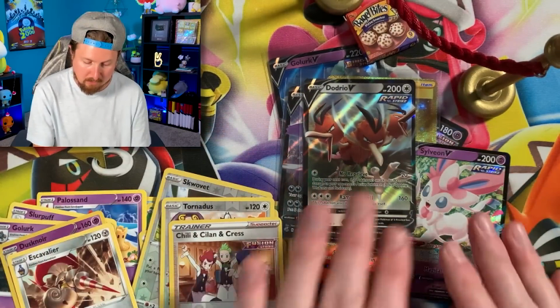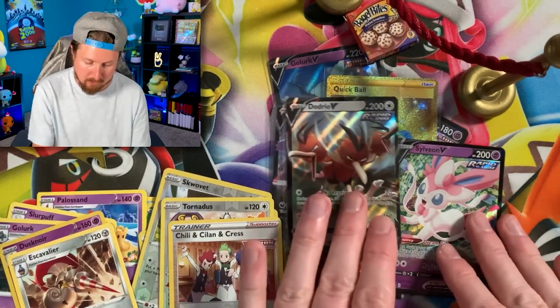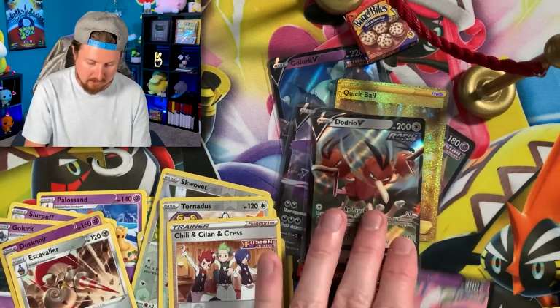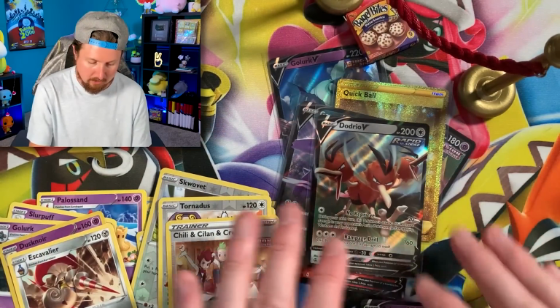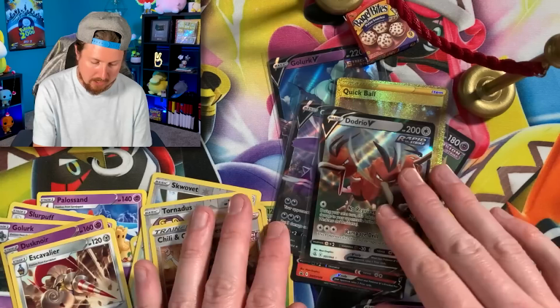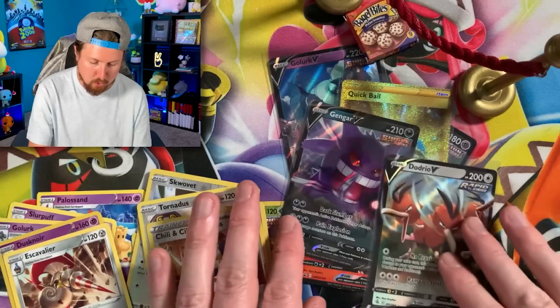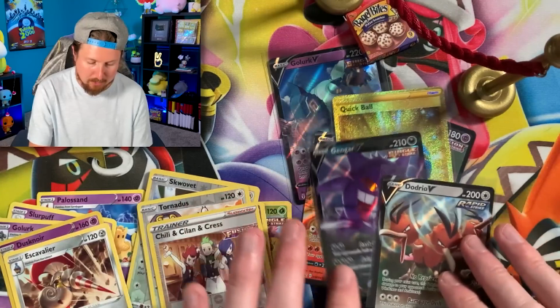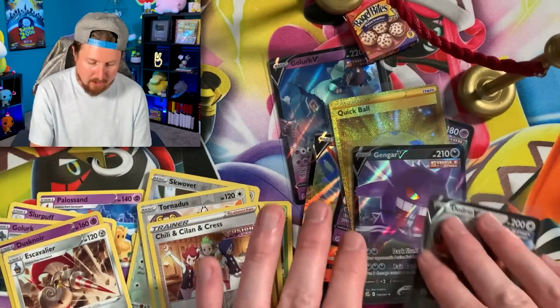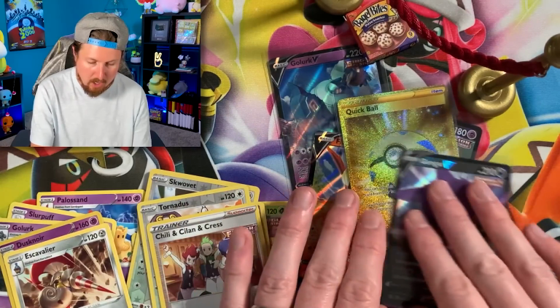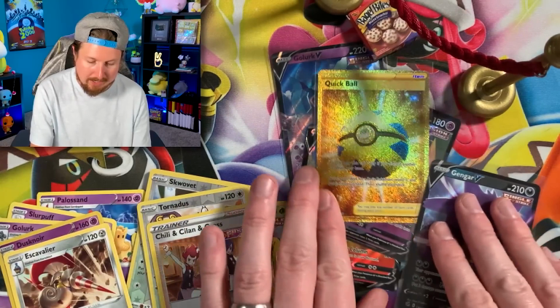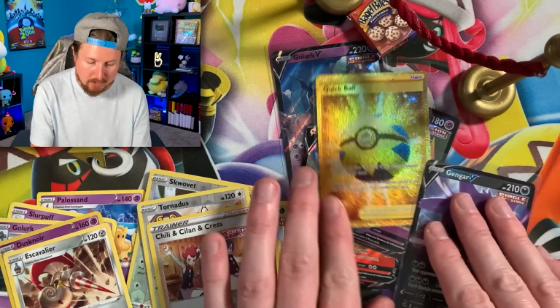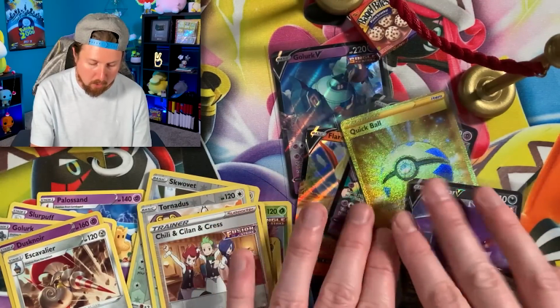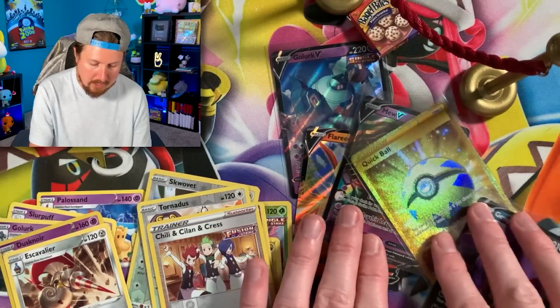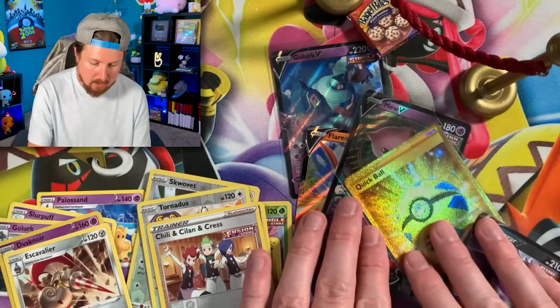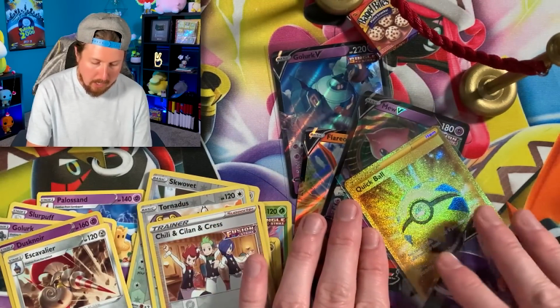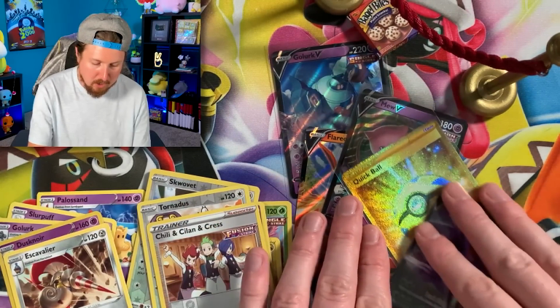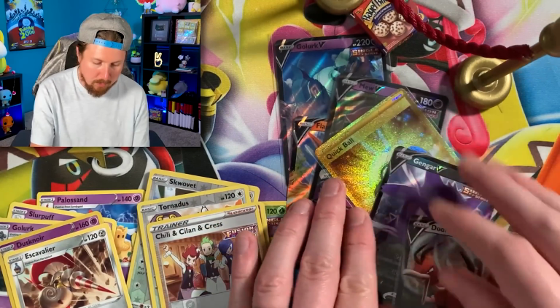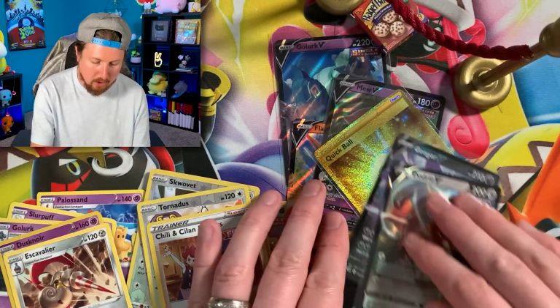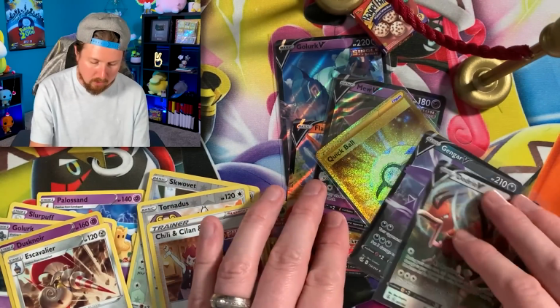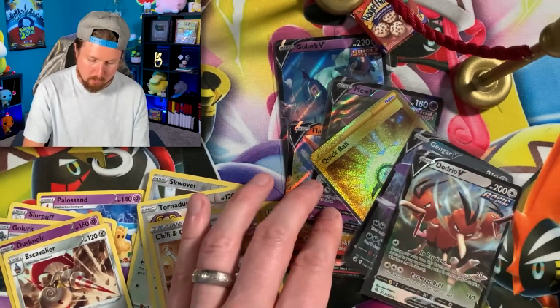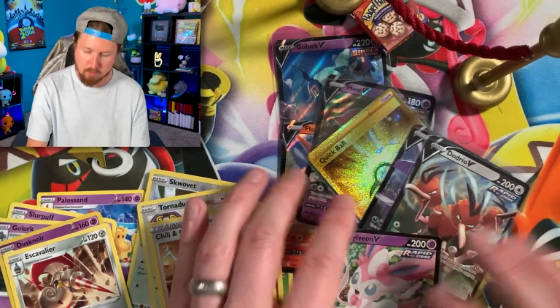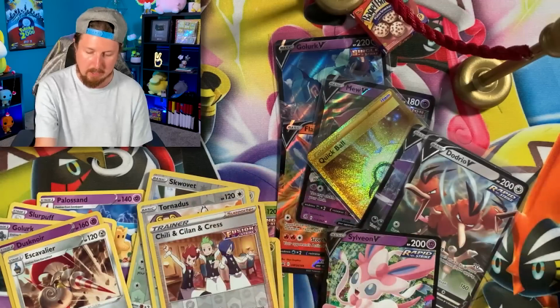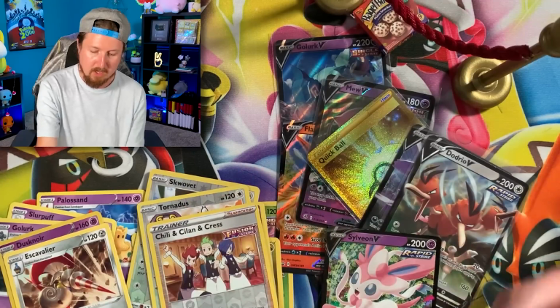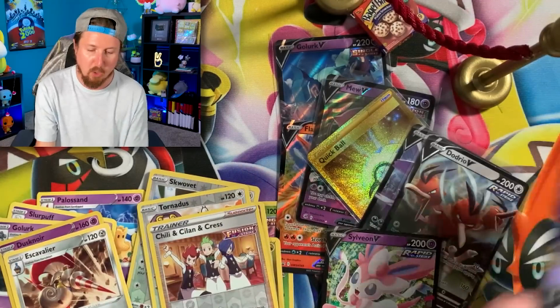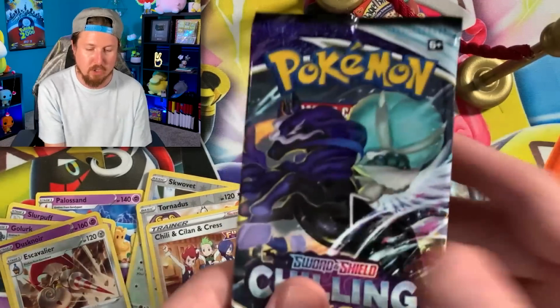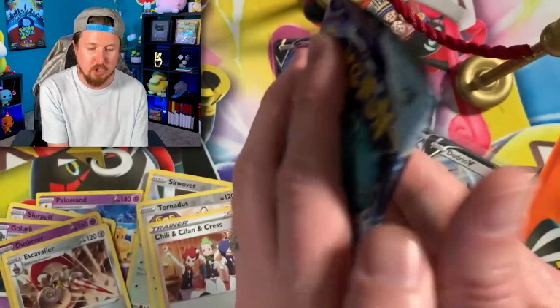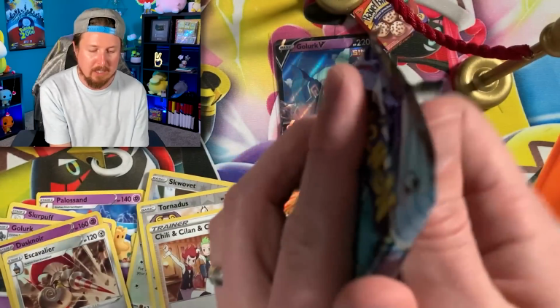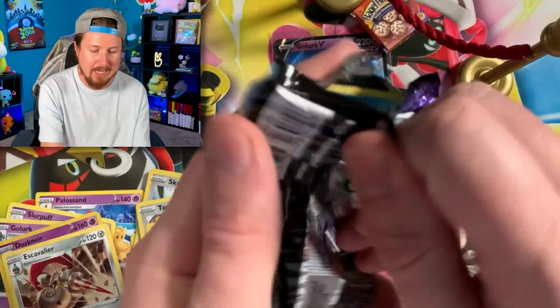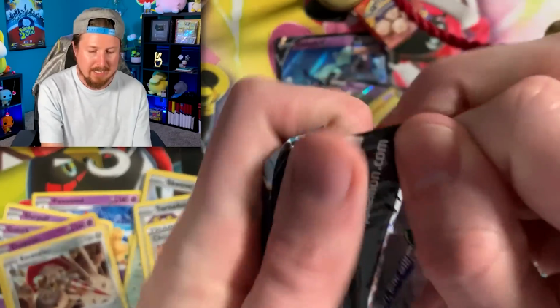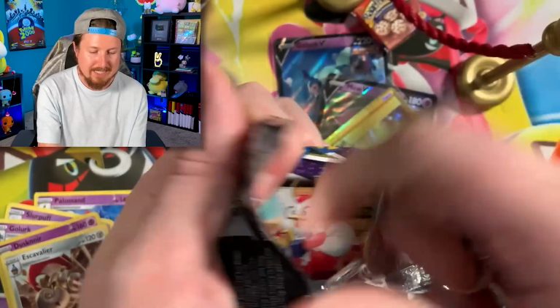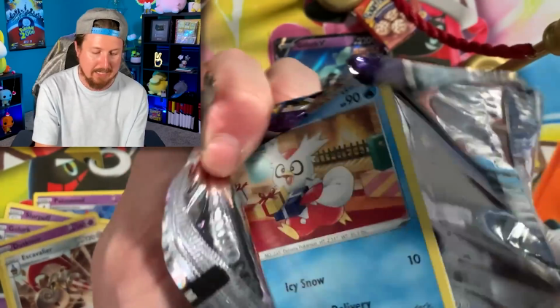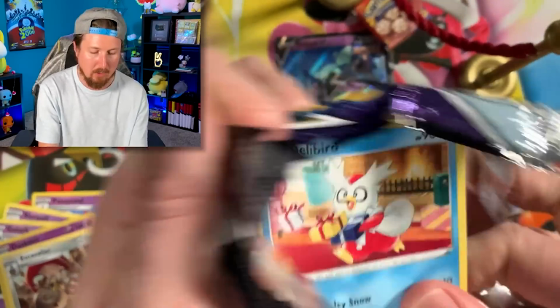There is everything else in the booster pack. We got a very big VIP section going on today, breaking family. Look at this — we got Dodrio, Gengar, the Quick Ball, Mew, and Golurk. Let's go into Chilling Rain next.